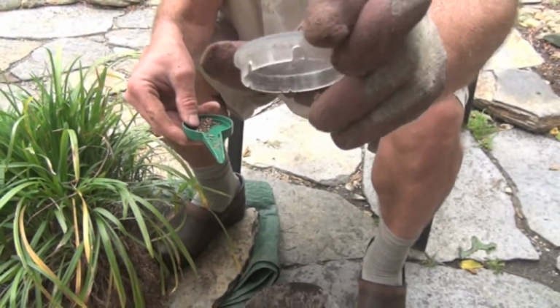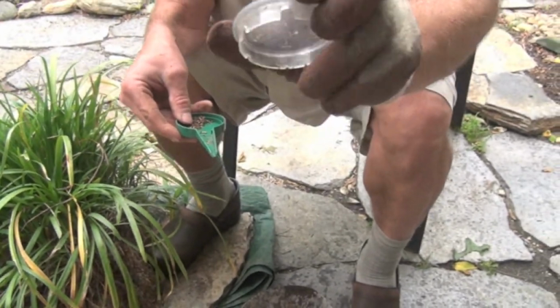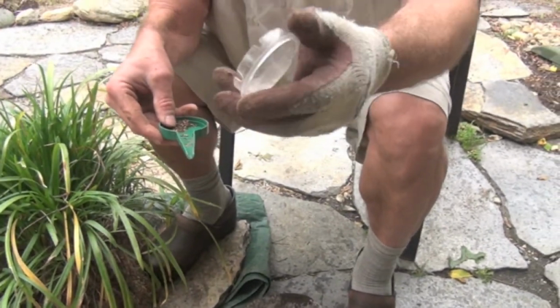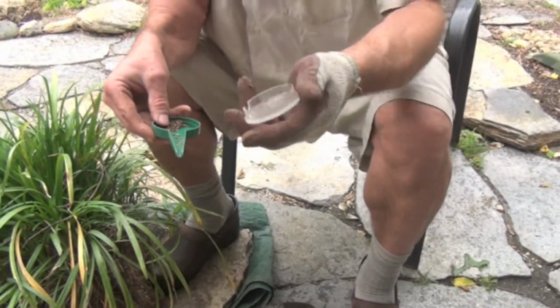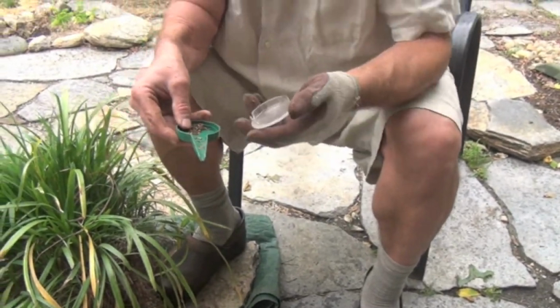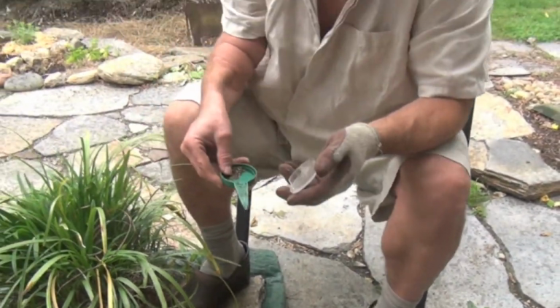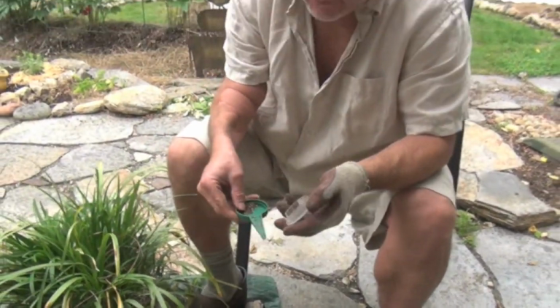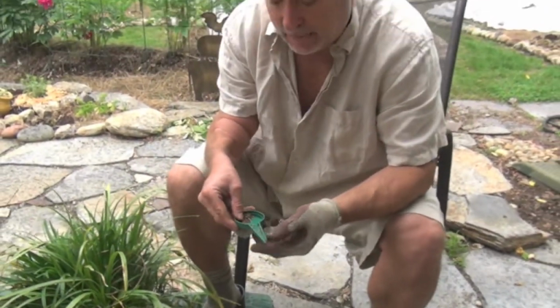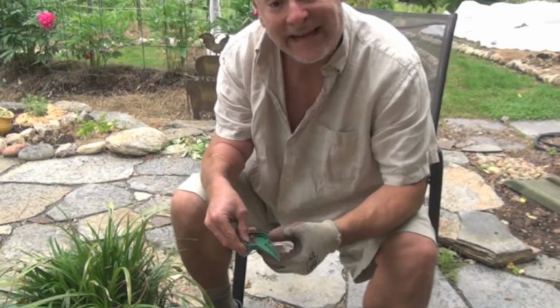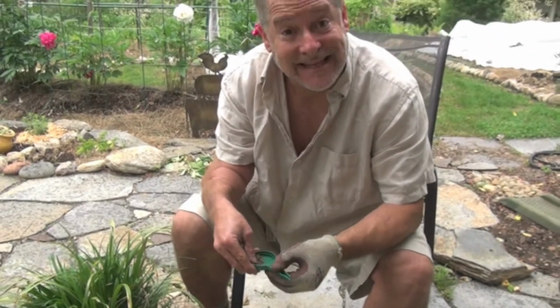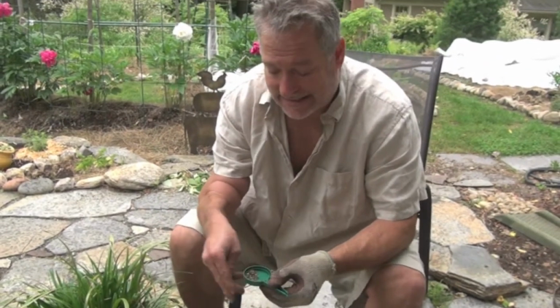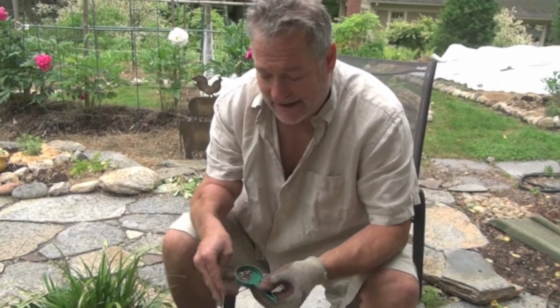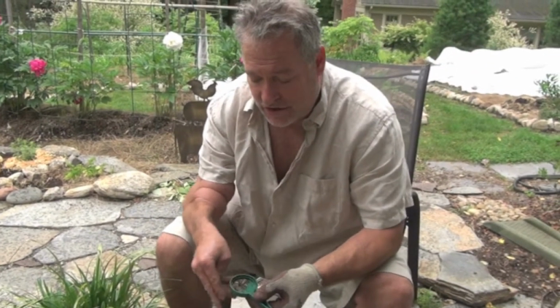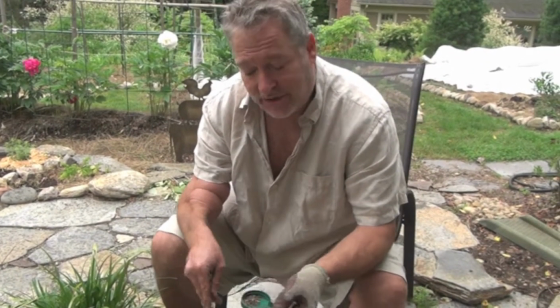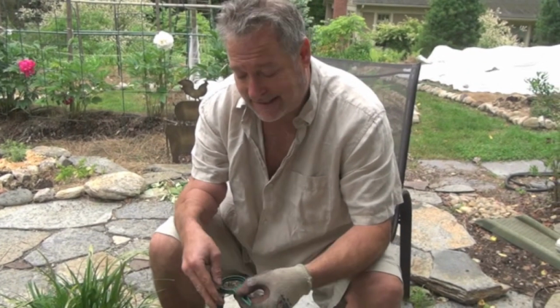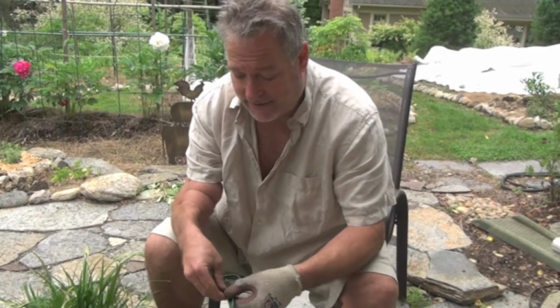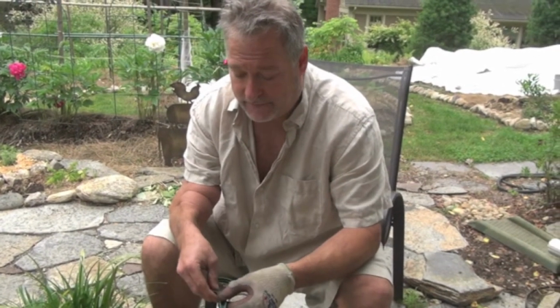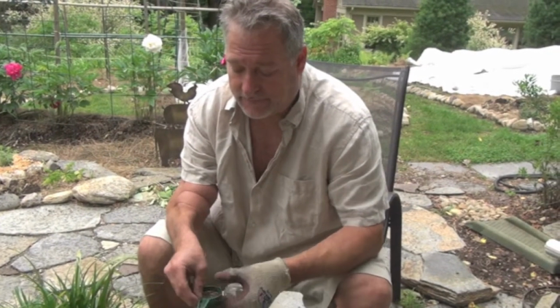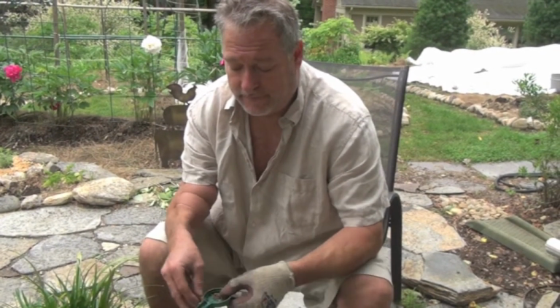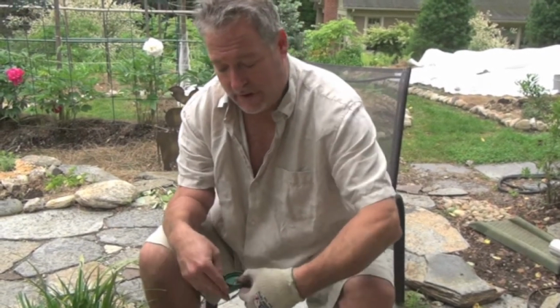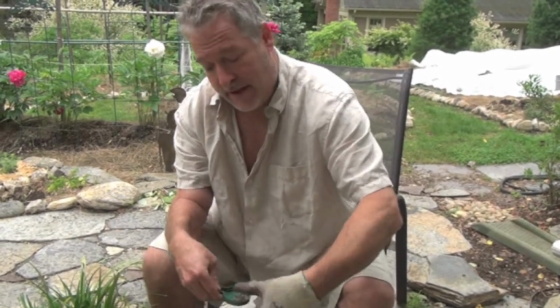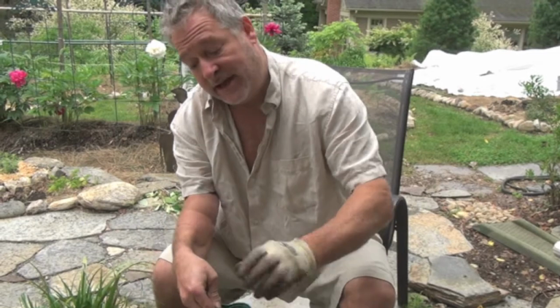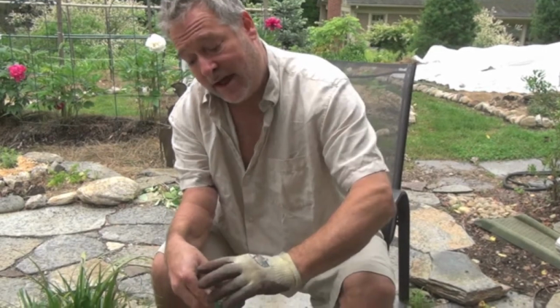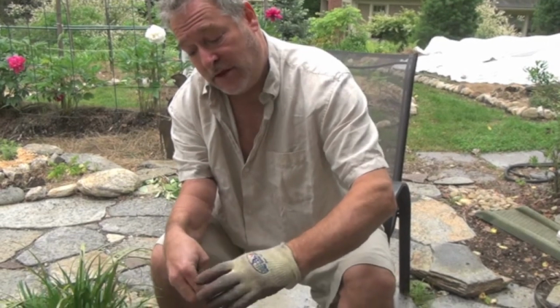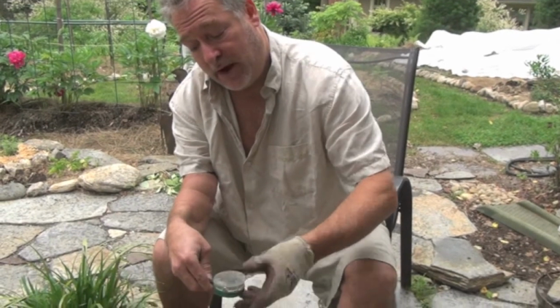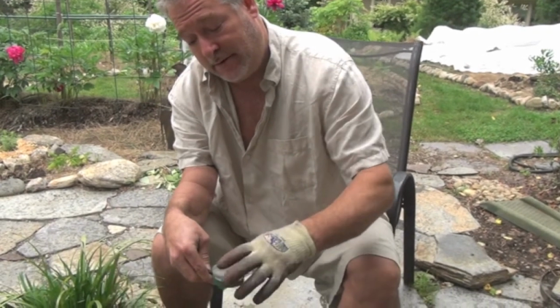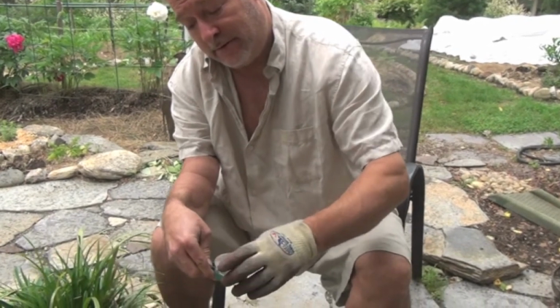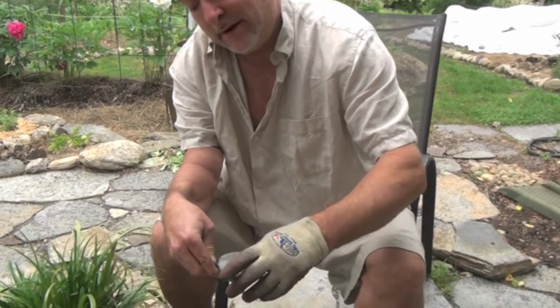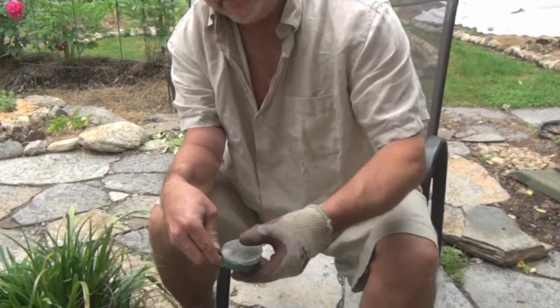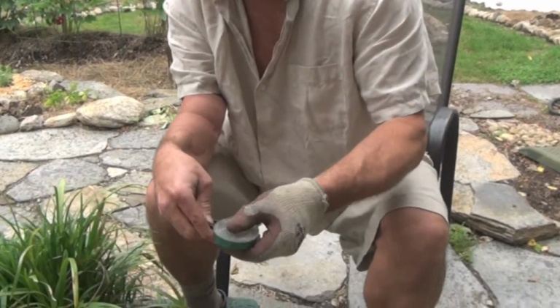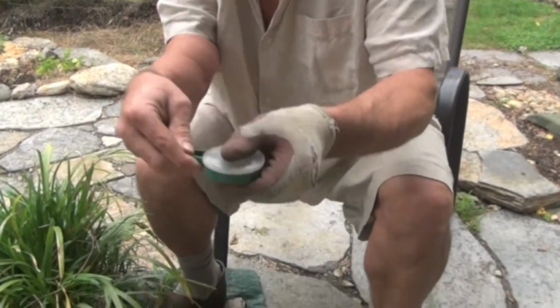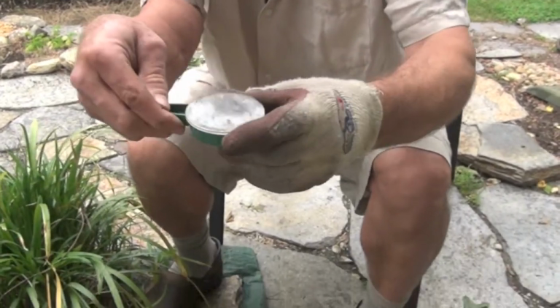So for certain types of things — for example, lettuce seeds — you get your lettuce seeds in here, you take the top, you put it on, you press it down and connect it.